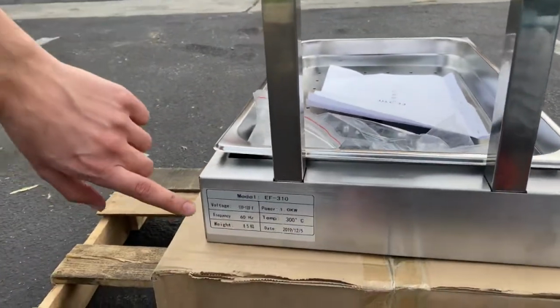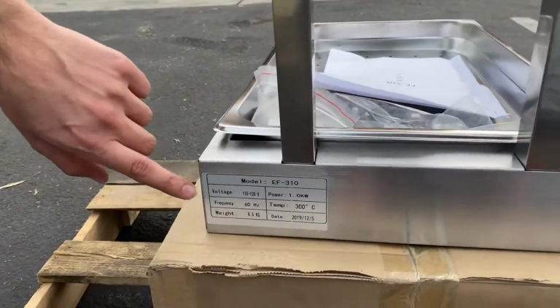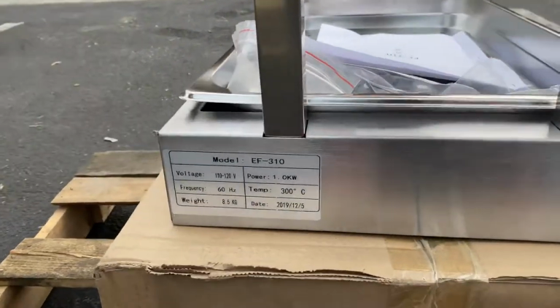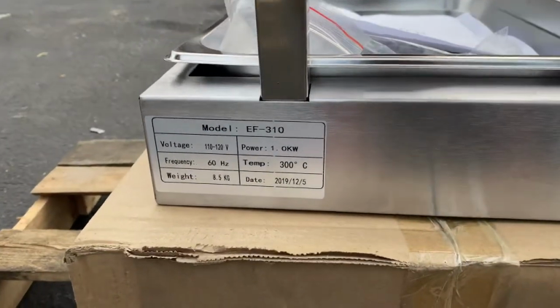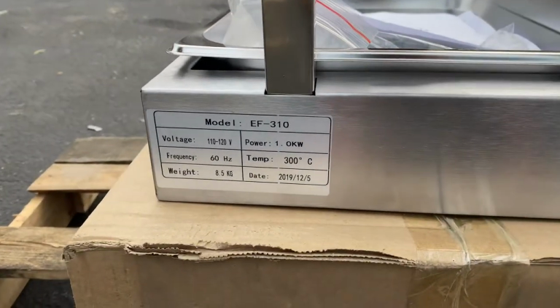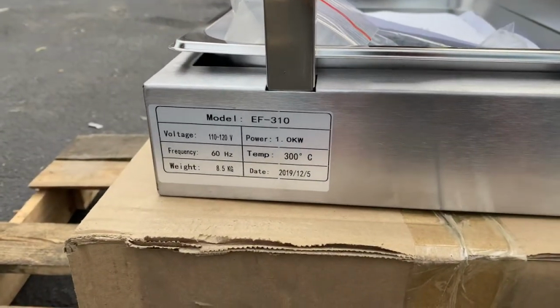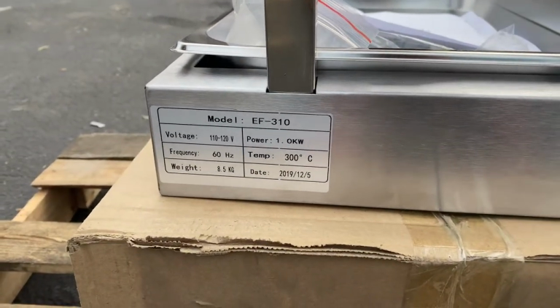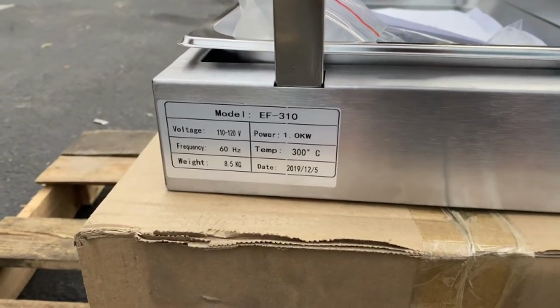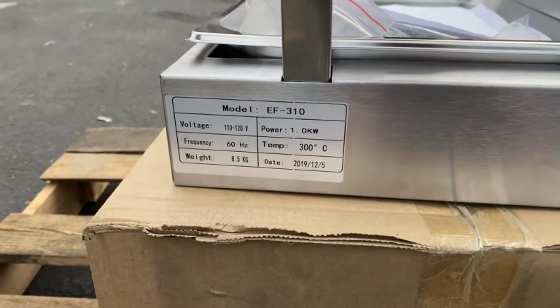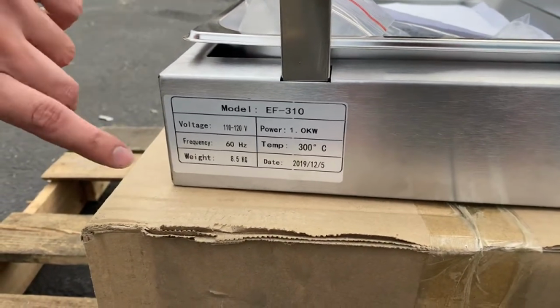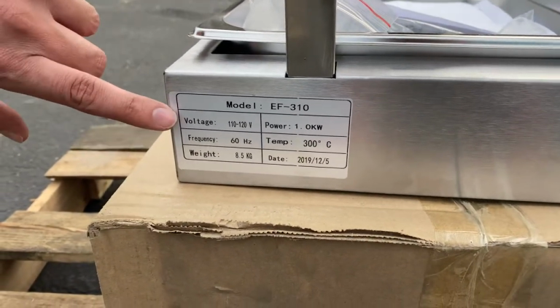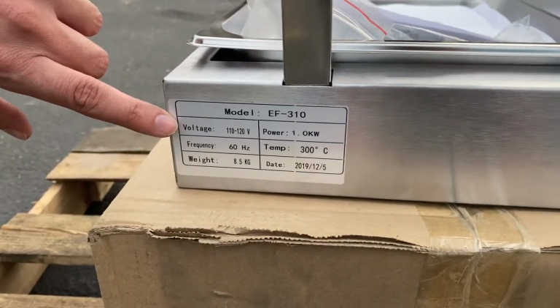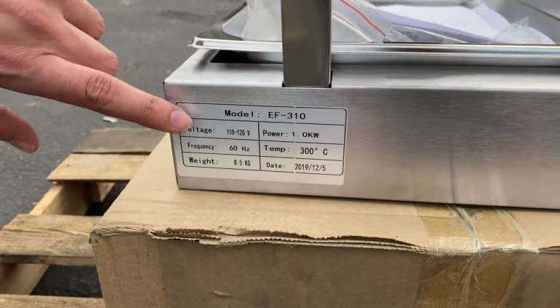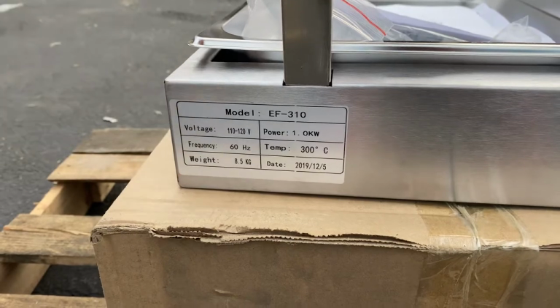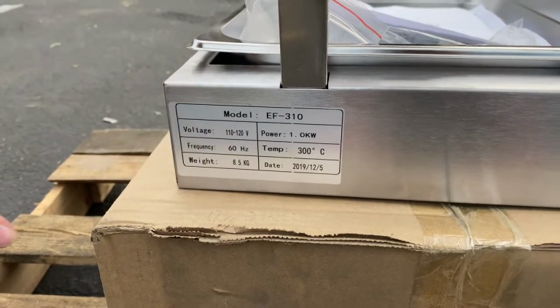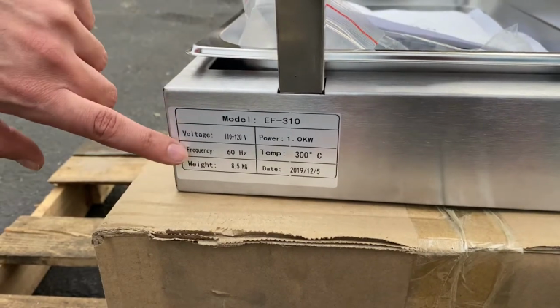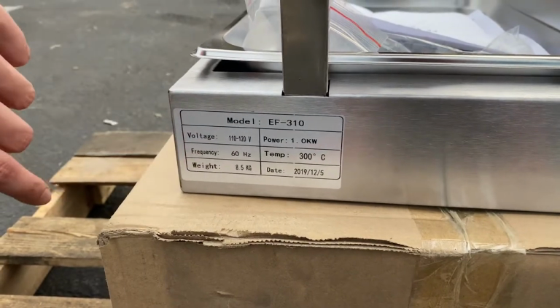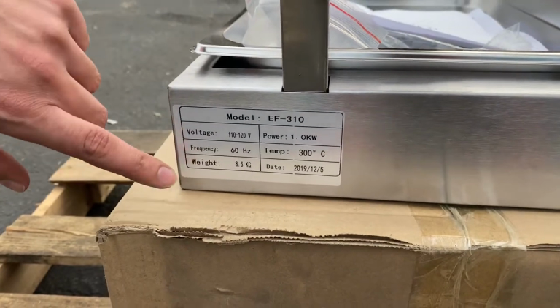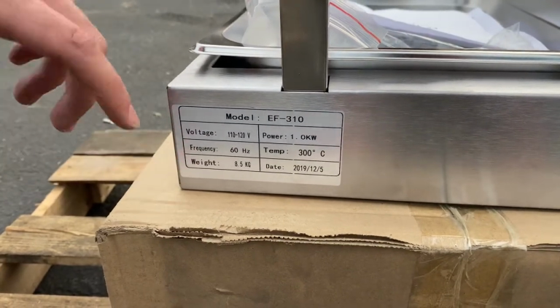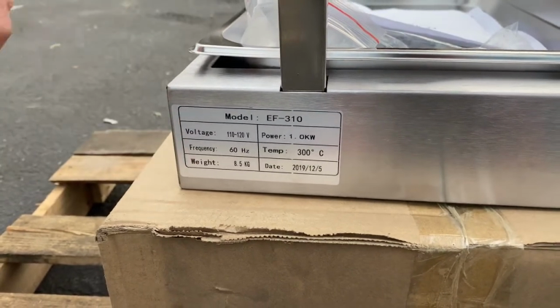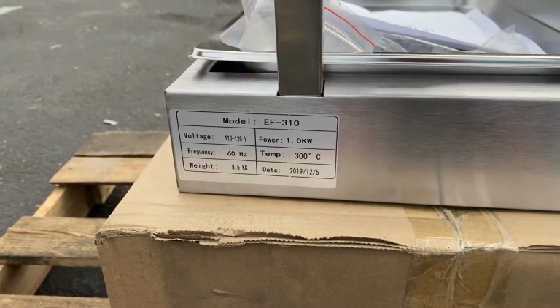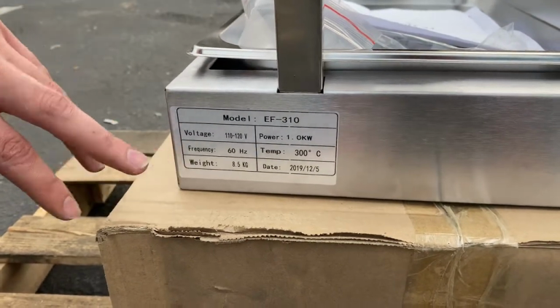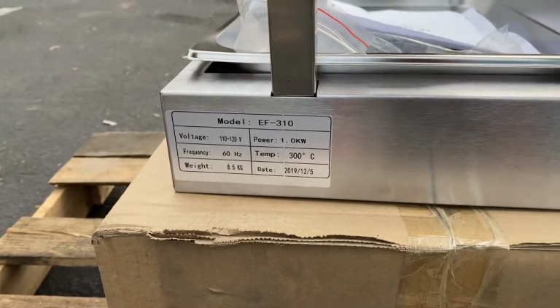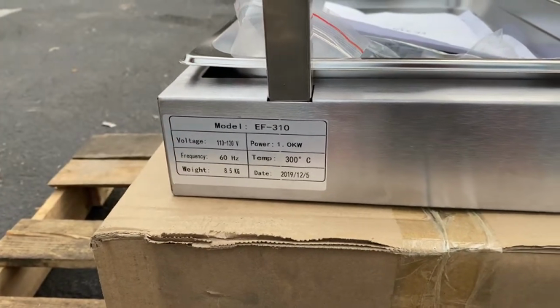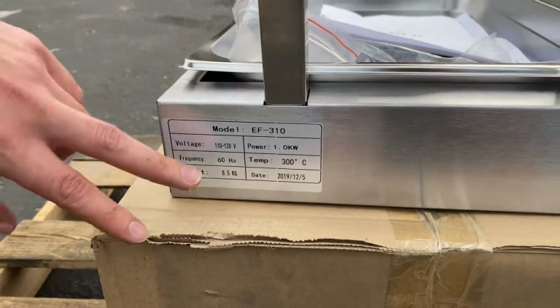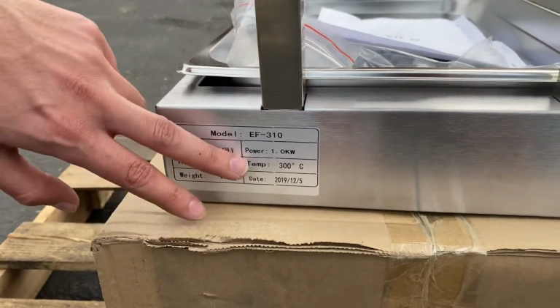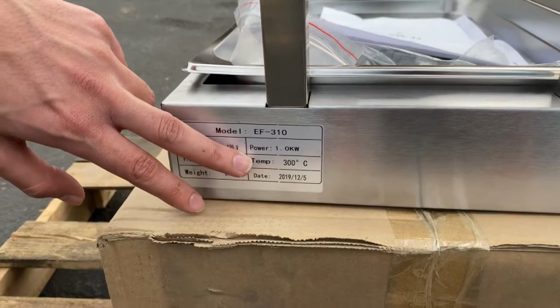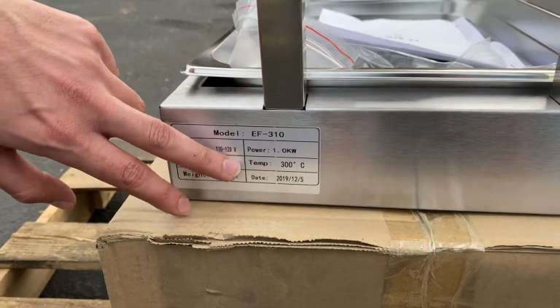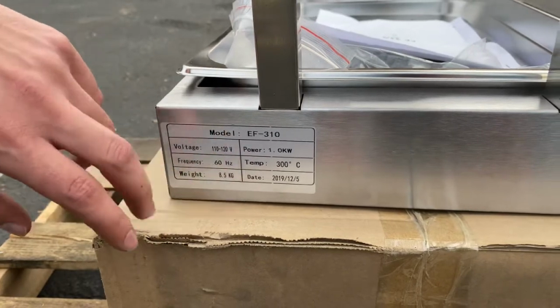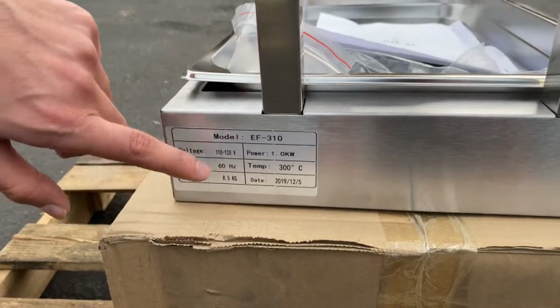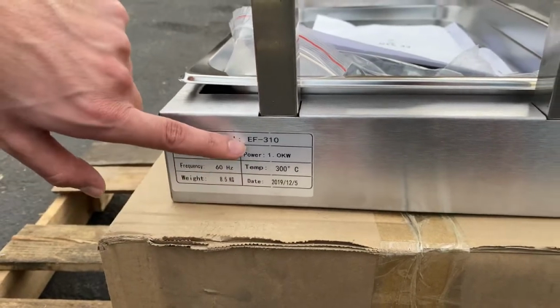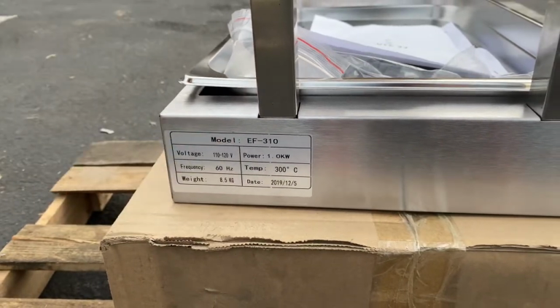On the back, you also have a little bit more information about the unit — the voltage, frequency, the weight of the unit (it's not too heavy), the temperature range, and the power.